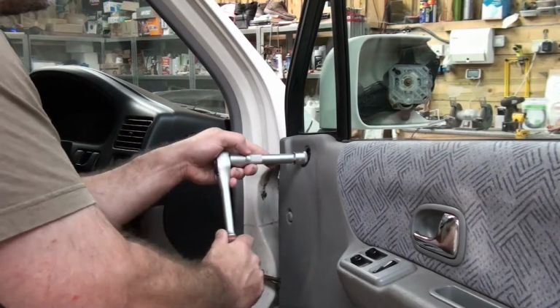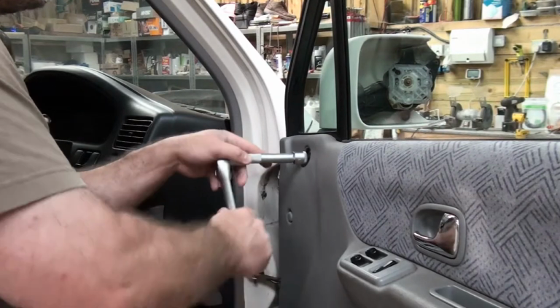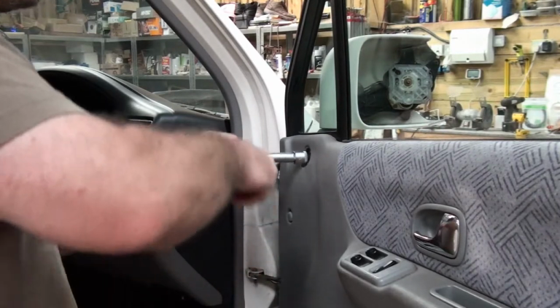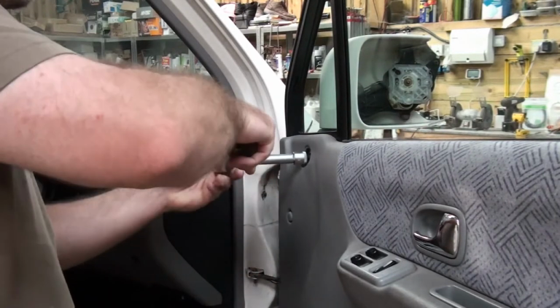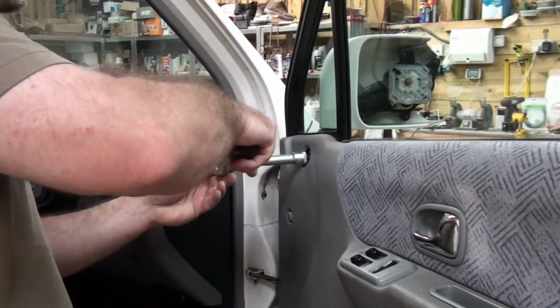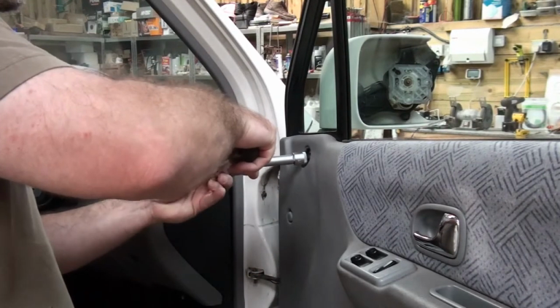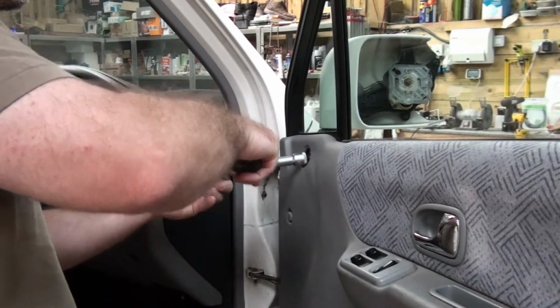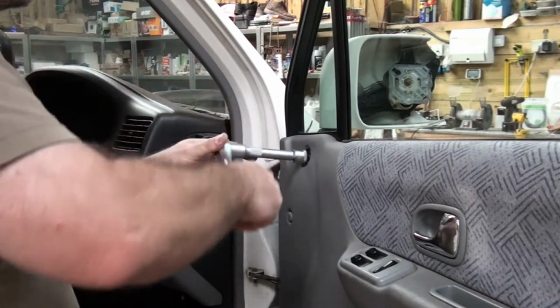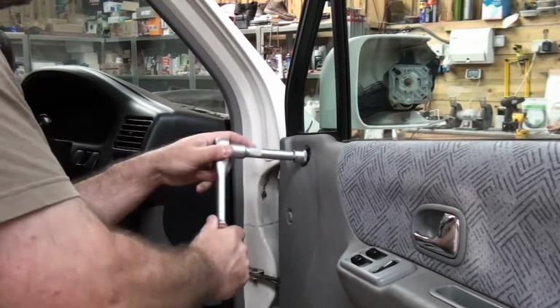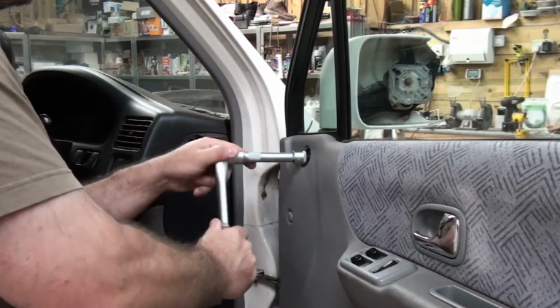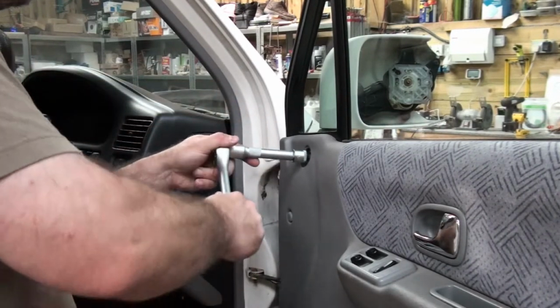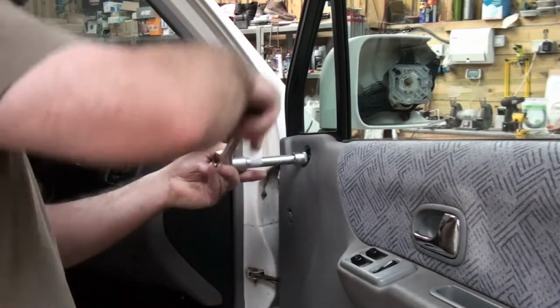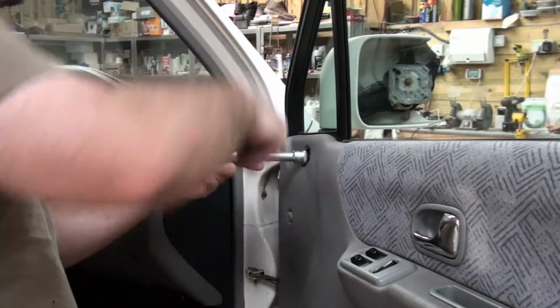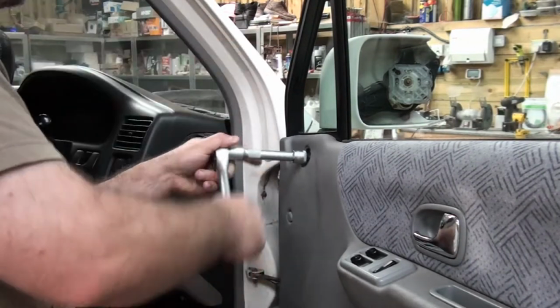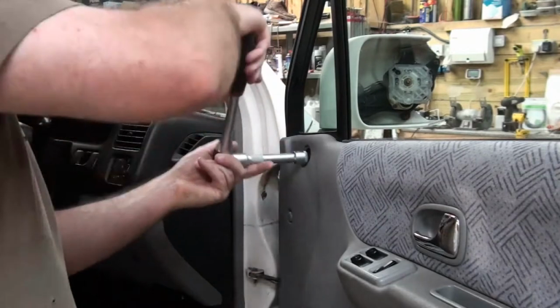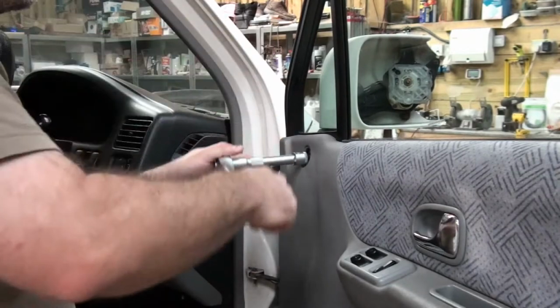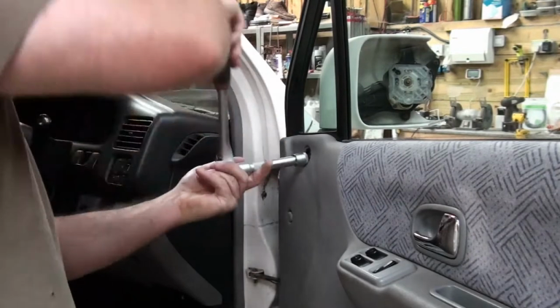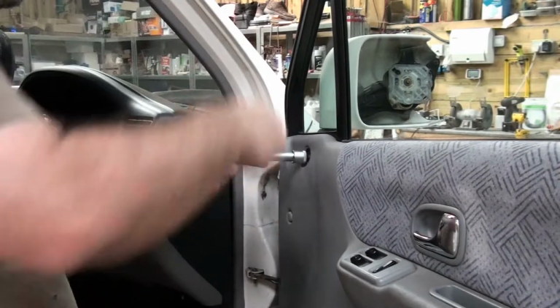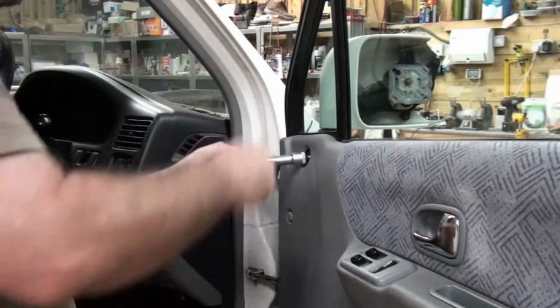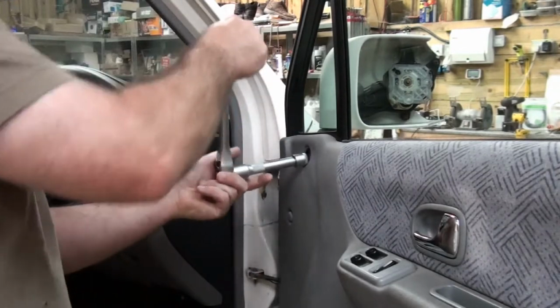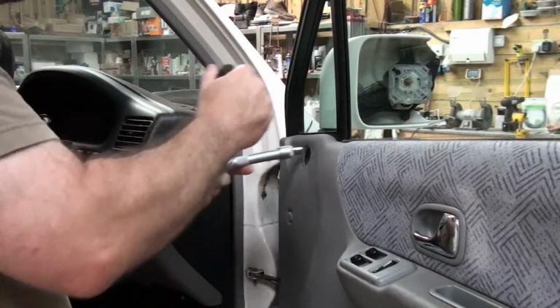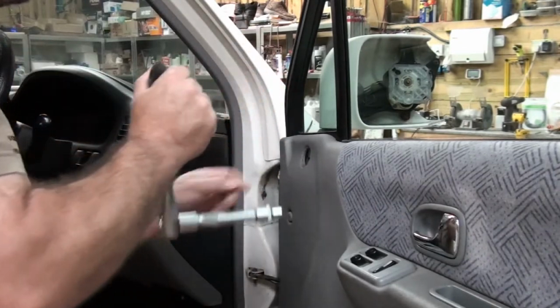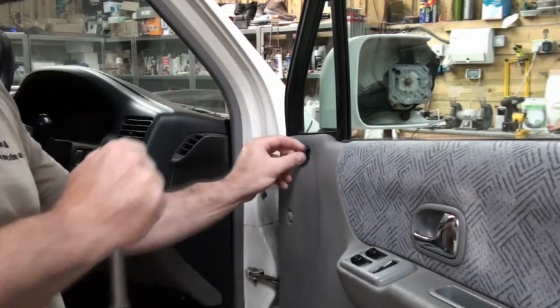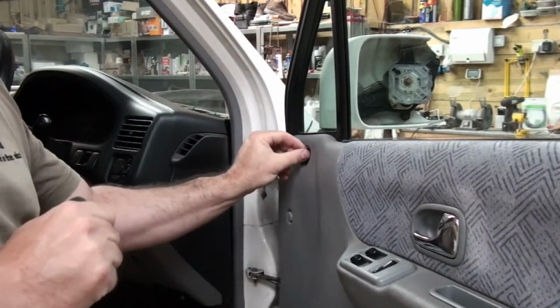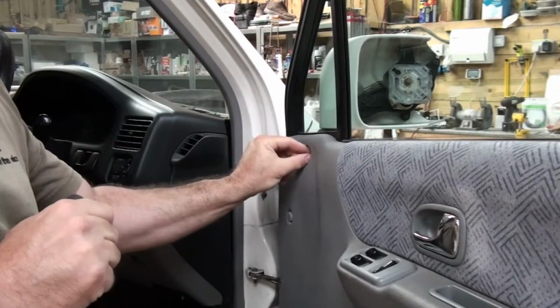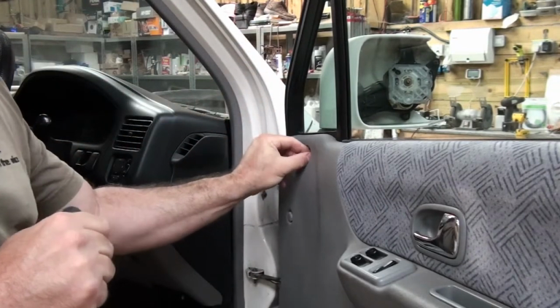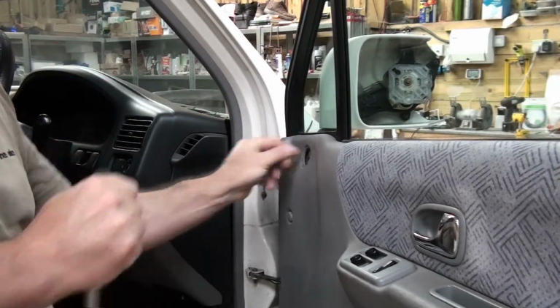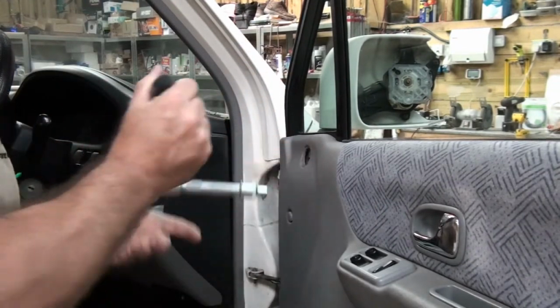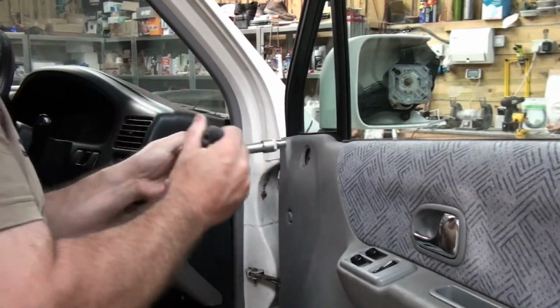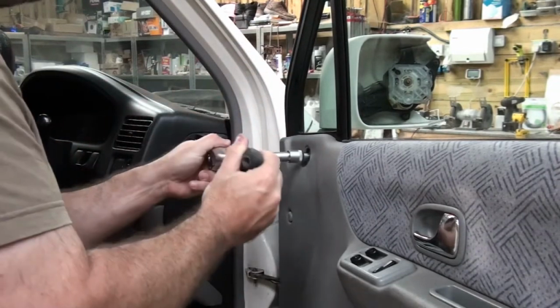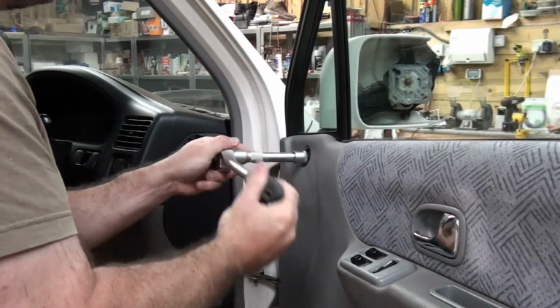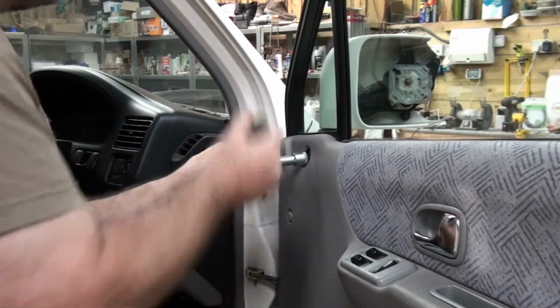Next, use the 10mm socket to remove the internal bolt. Be careful you don't drop it inside the door, or you'll have to release the bottom of the door card to find it.